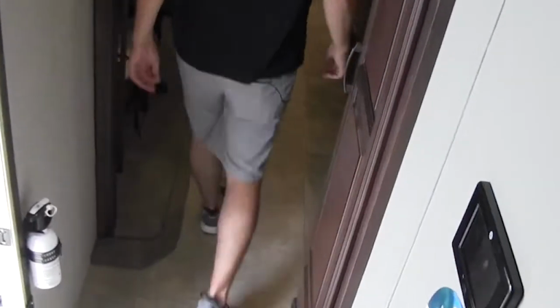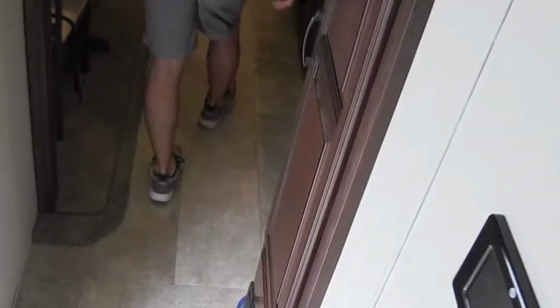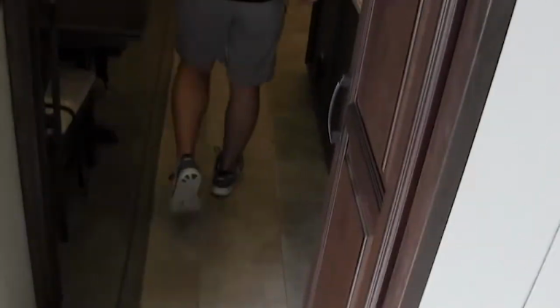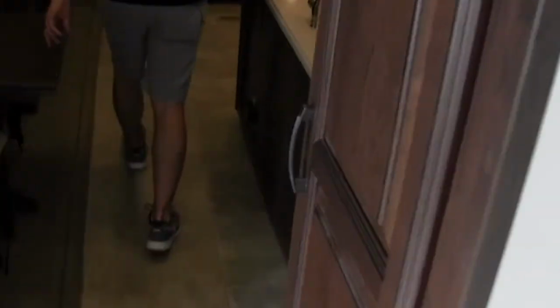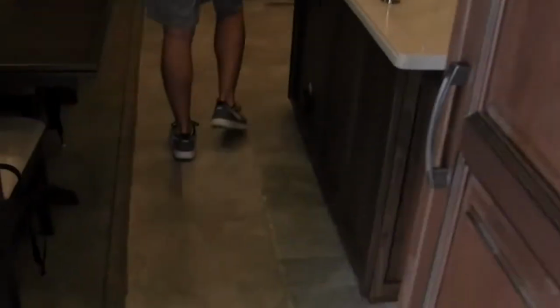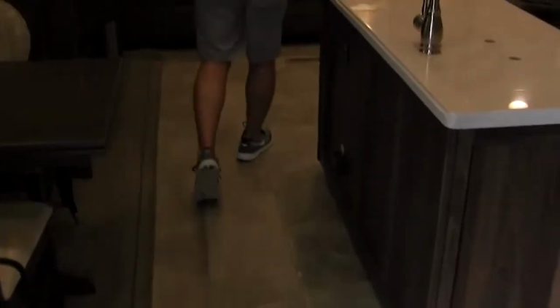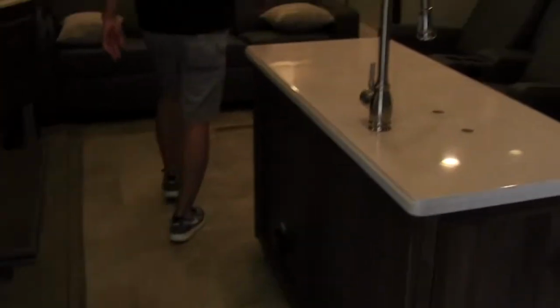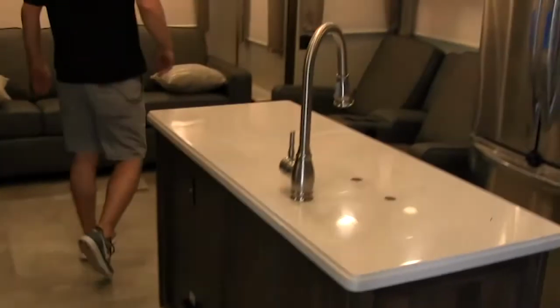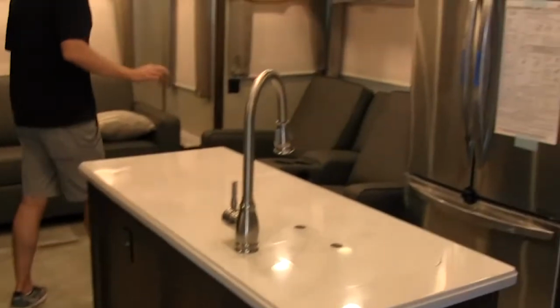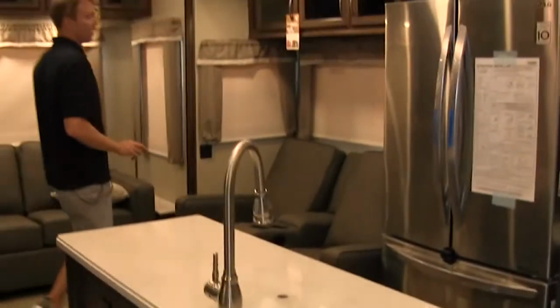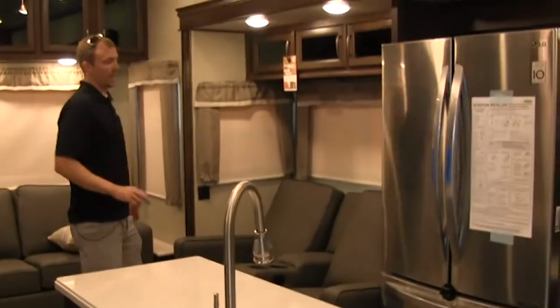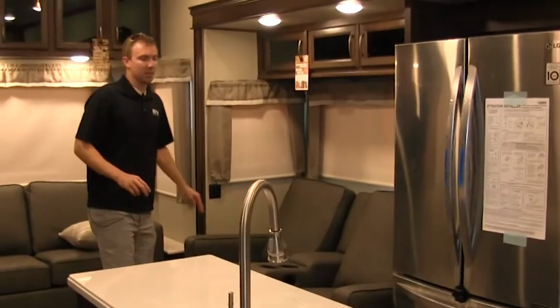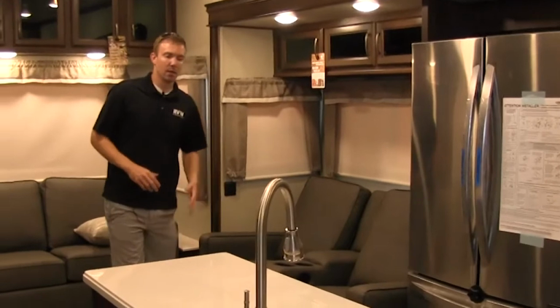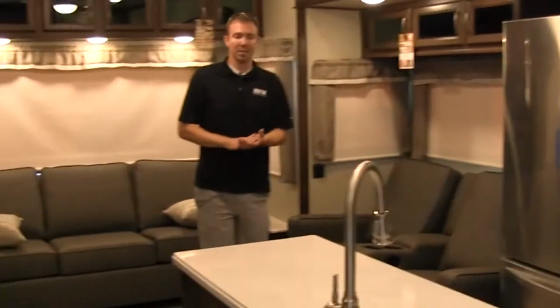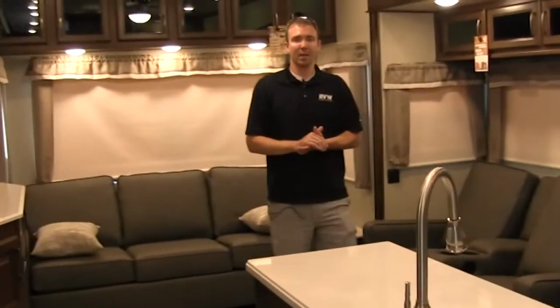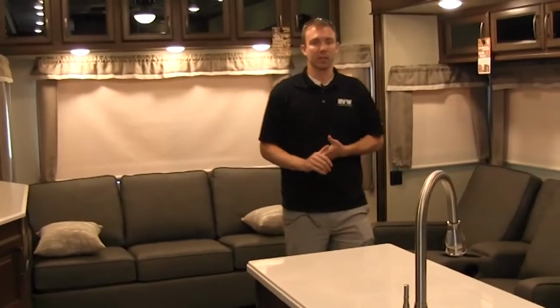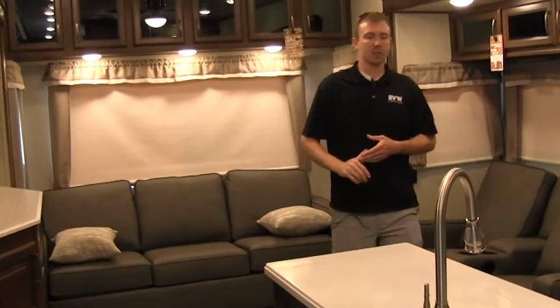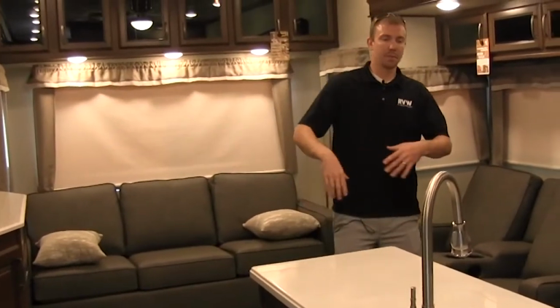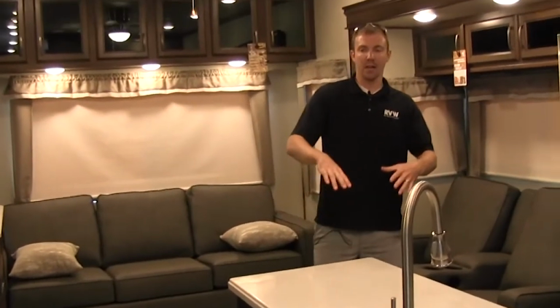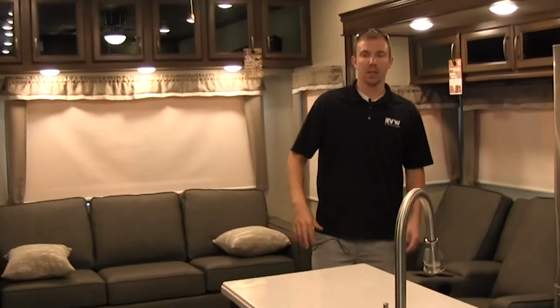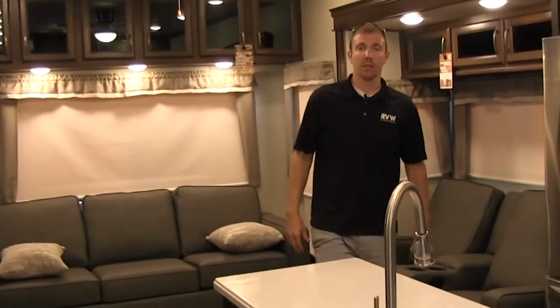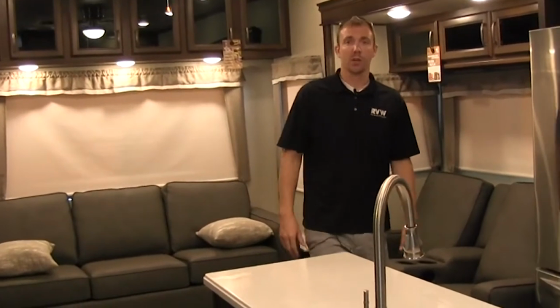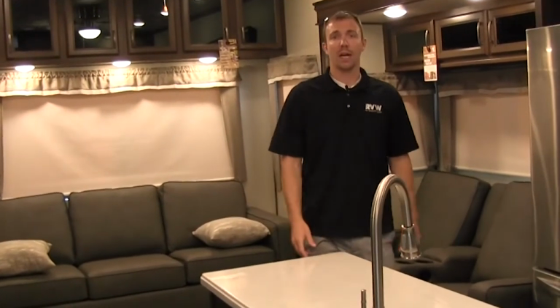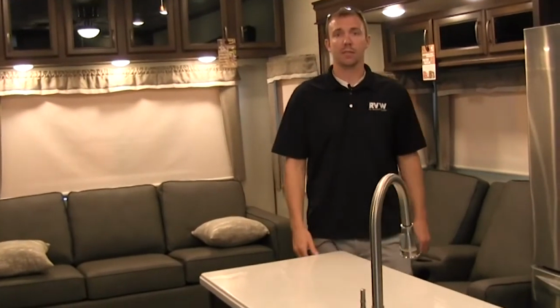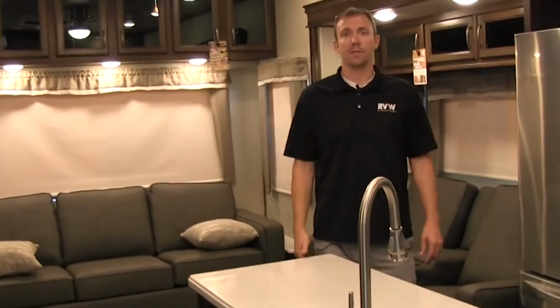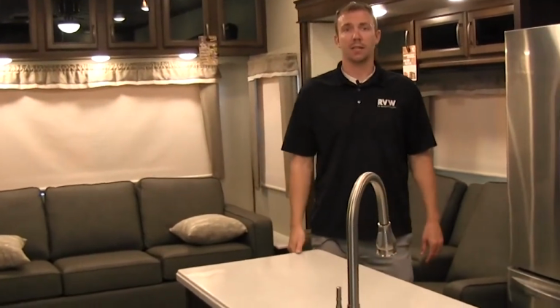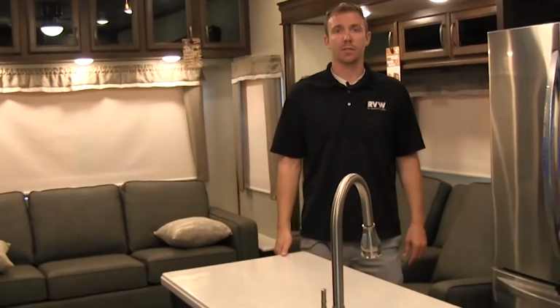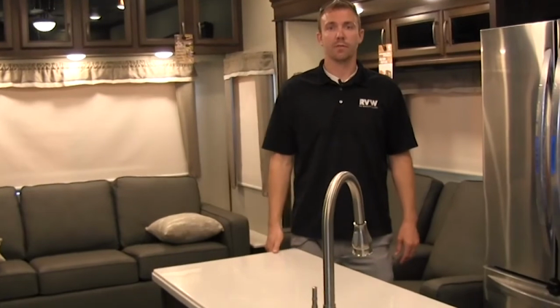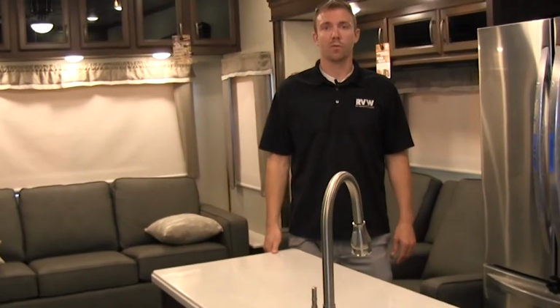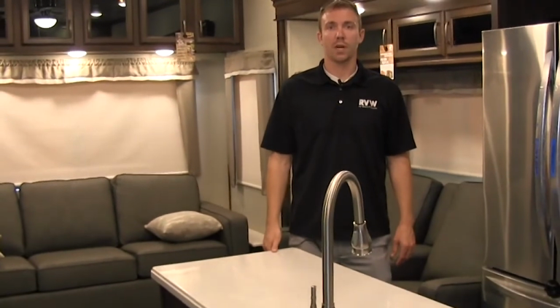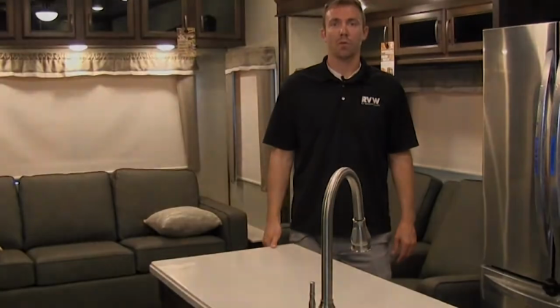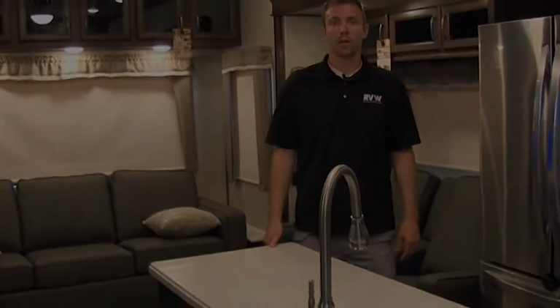Just give you one good look around here — very, very nice coach again. If you guys have any questions, nice big island — give us a call at 877-877-4494. Thank you.